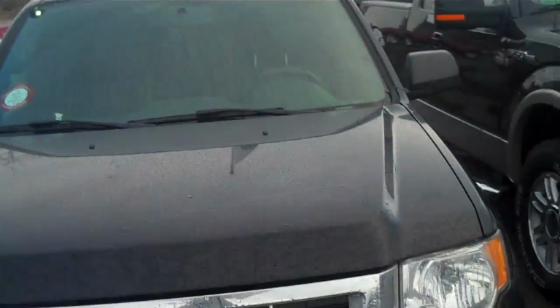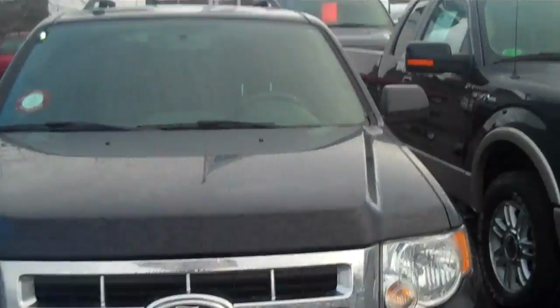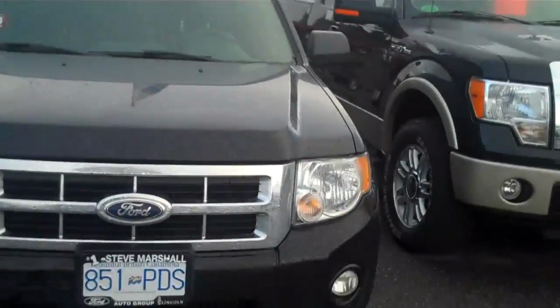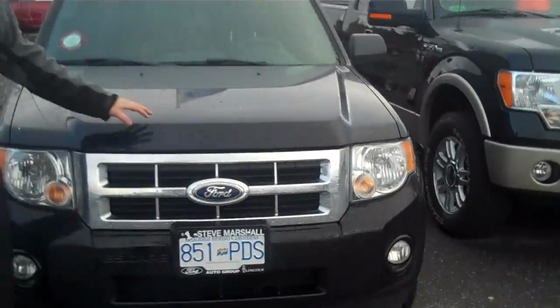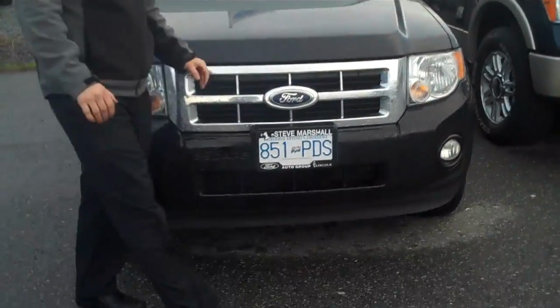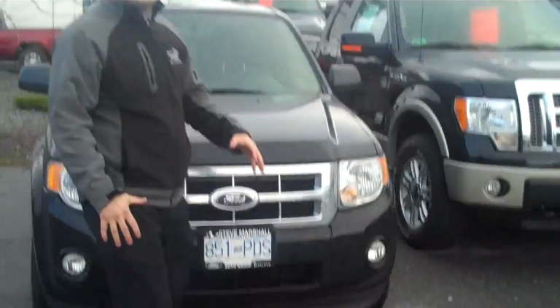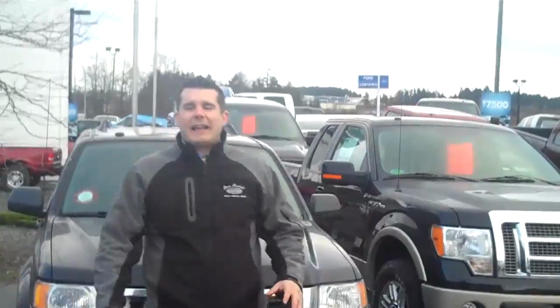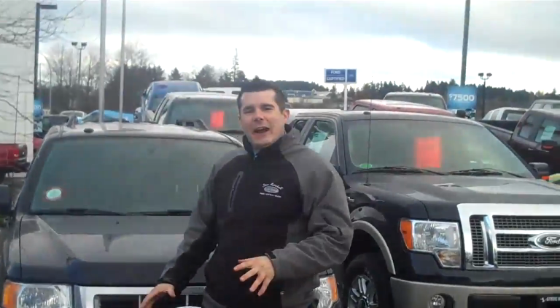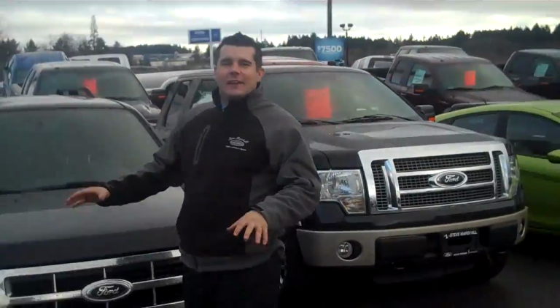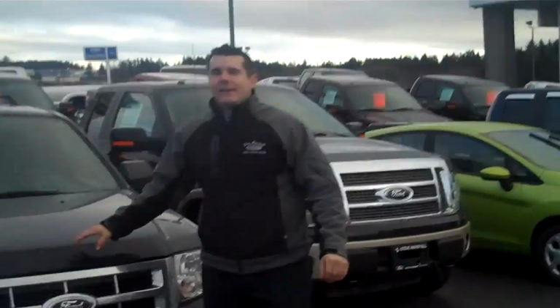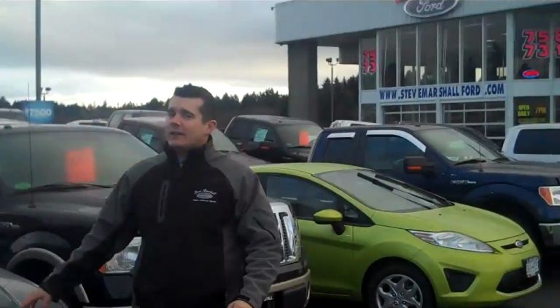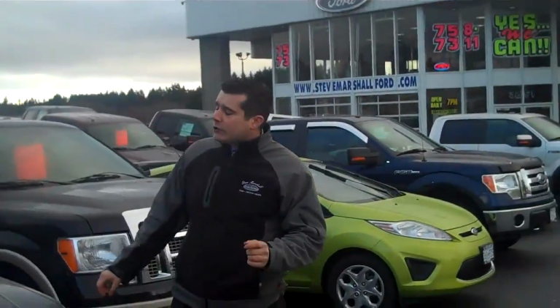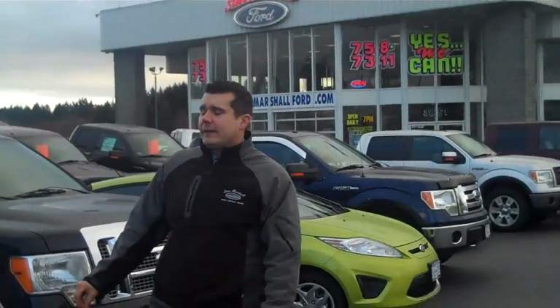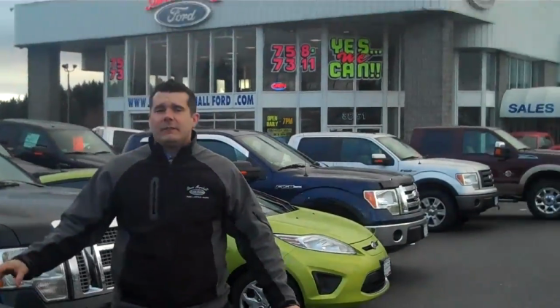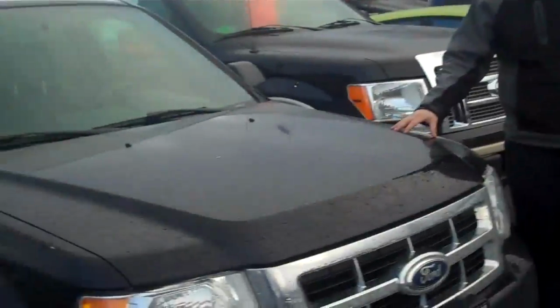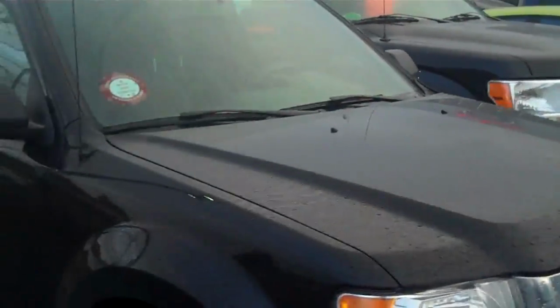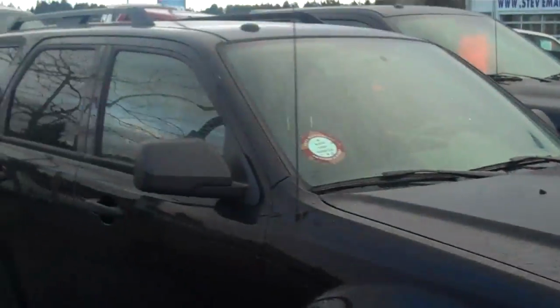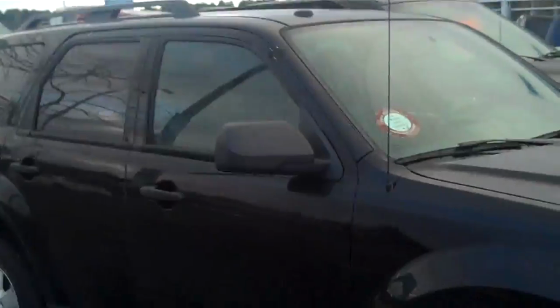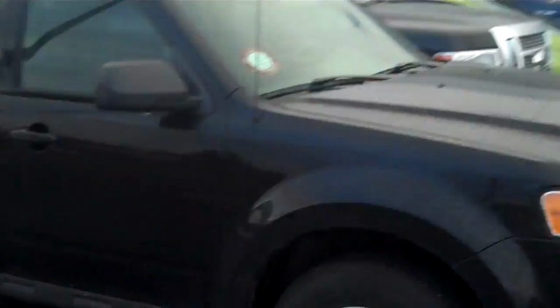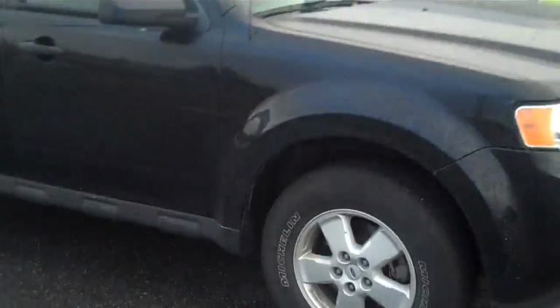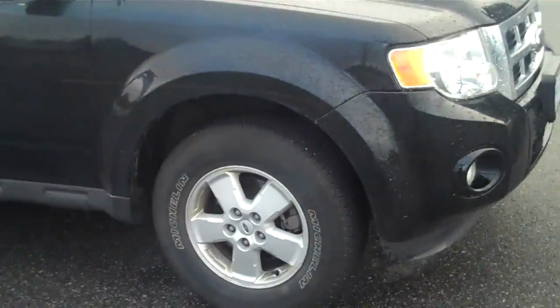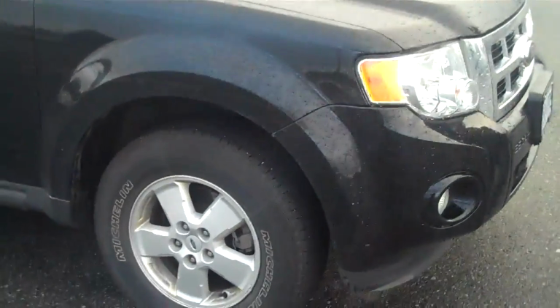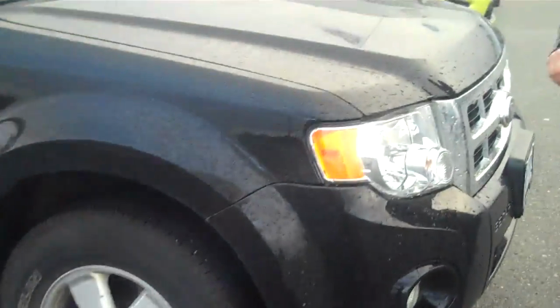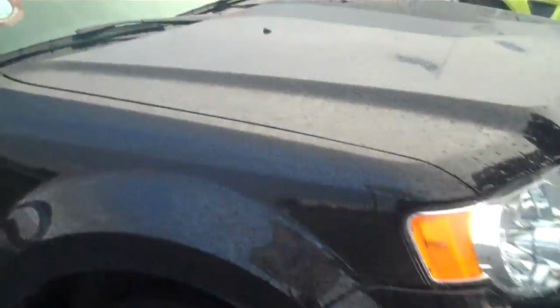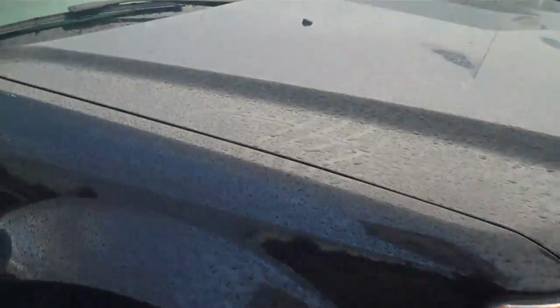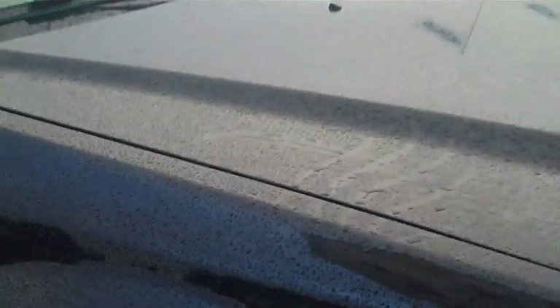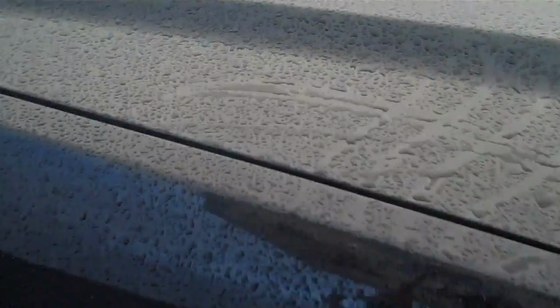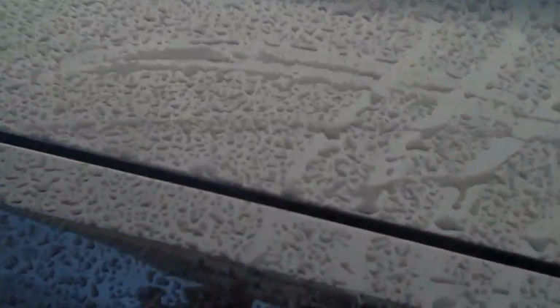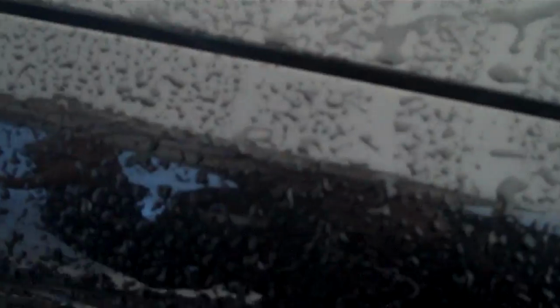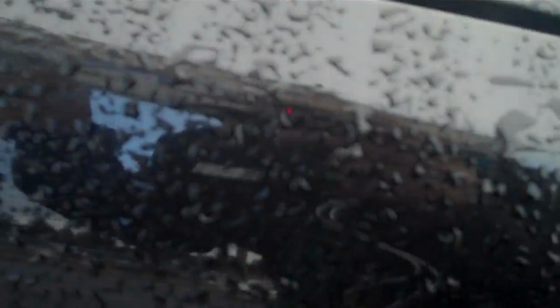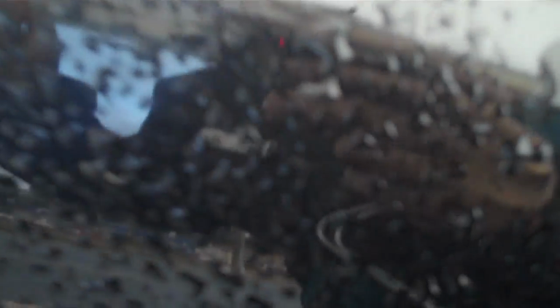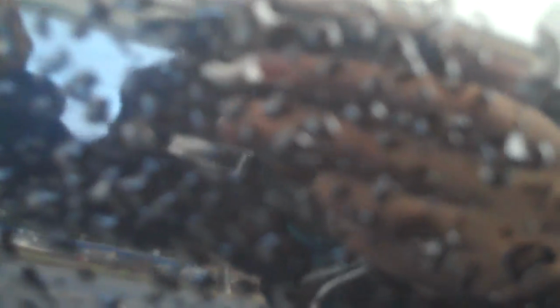Really nice tuxedo black color, and I know what you're thinking — oh it's black, you get scratches, stuff like that. No it doesn't. Ford's new paint technology has a metallic flake in here that keeps you from getting those black scratch swirls all the time. It's a really convenient feature that's going to keep your vehicle looking wonderful for years to come.